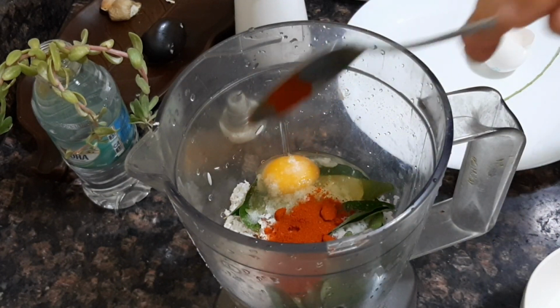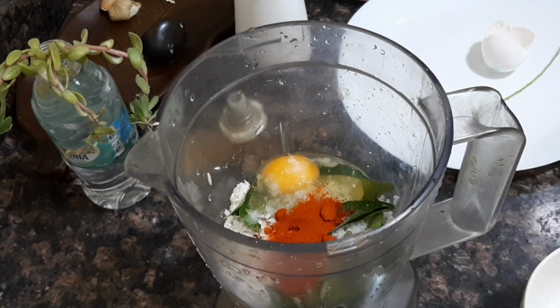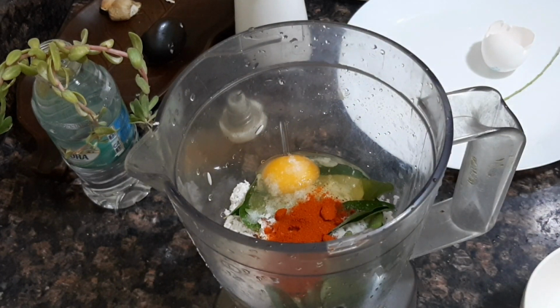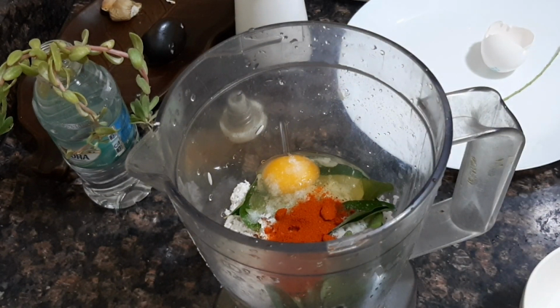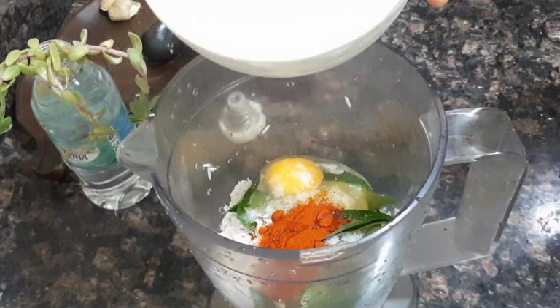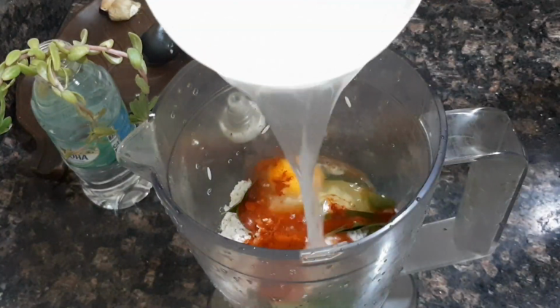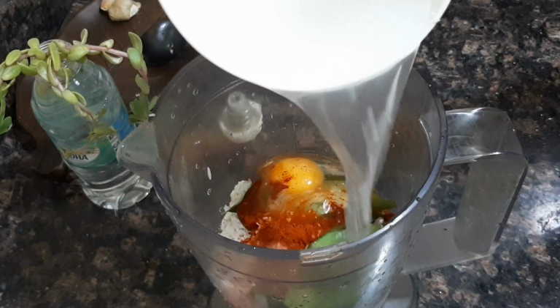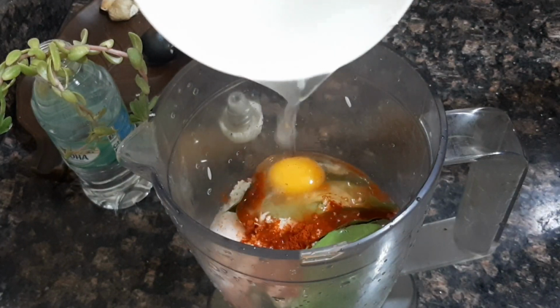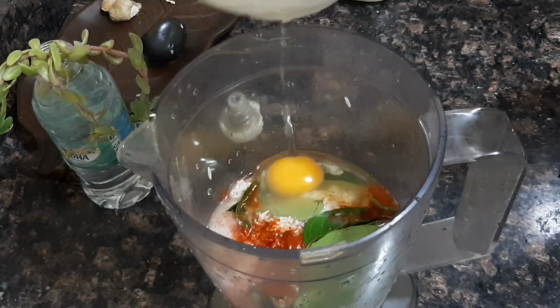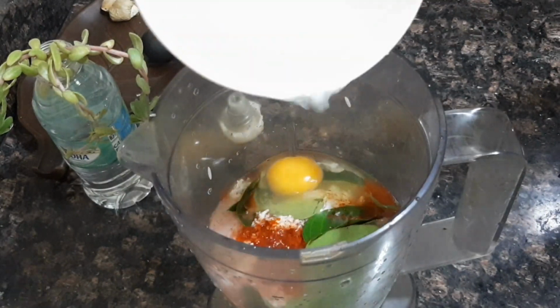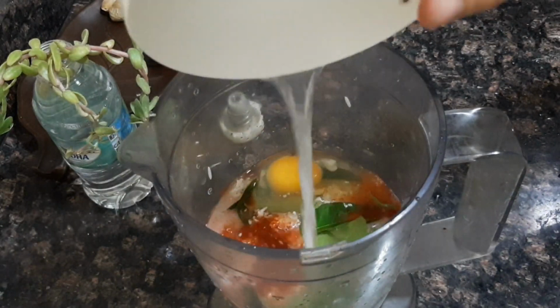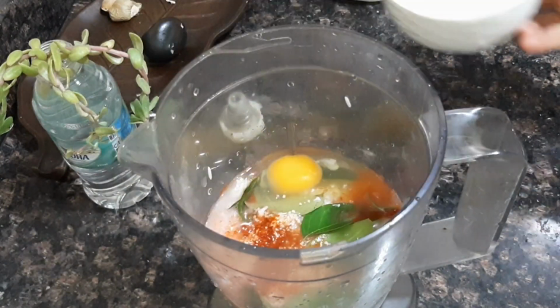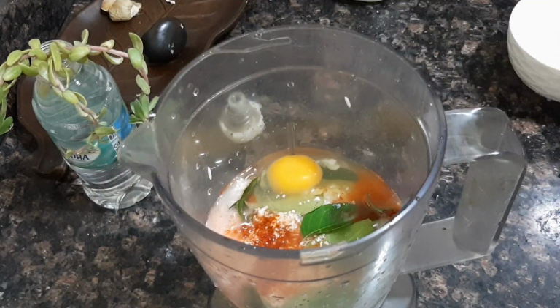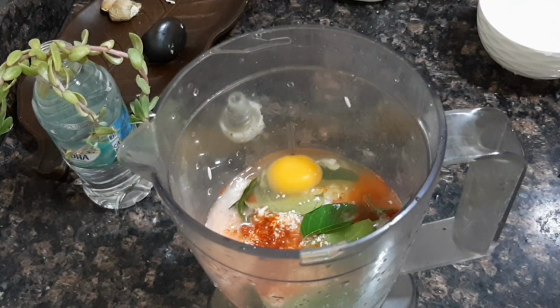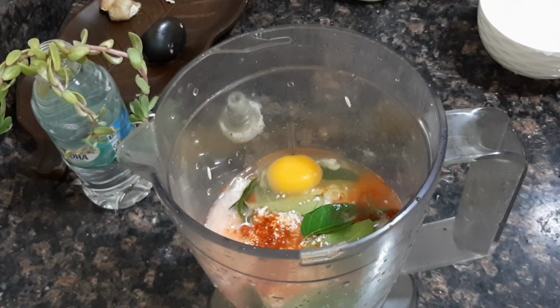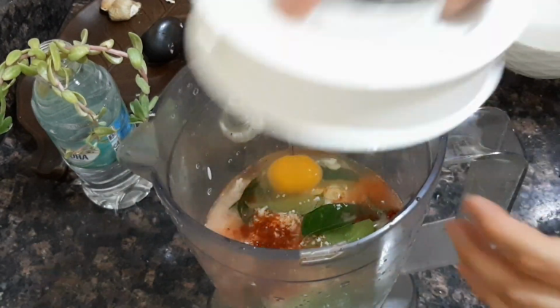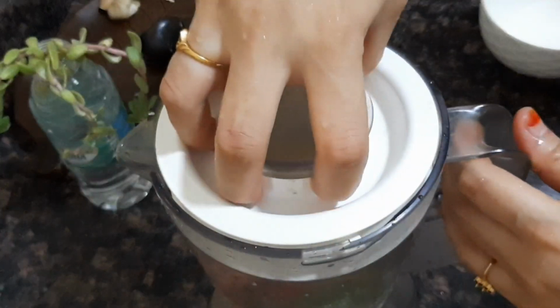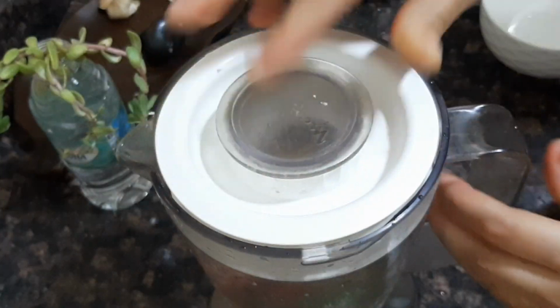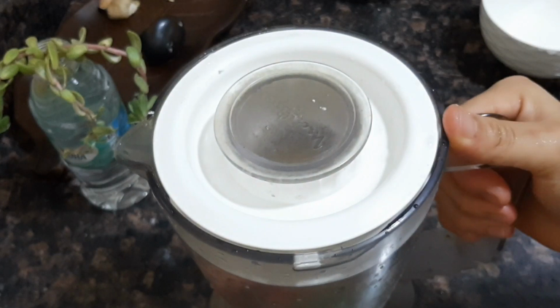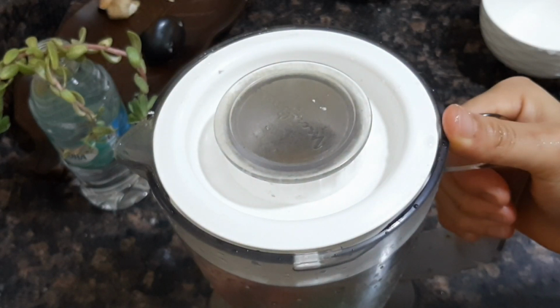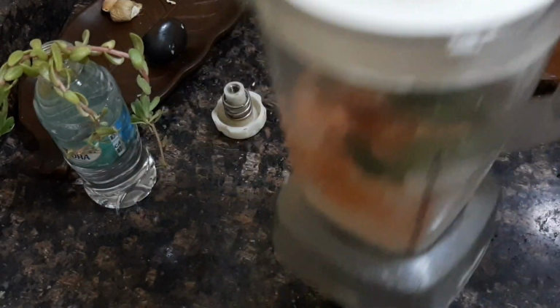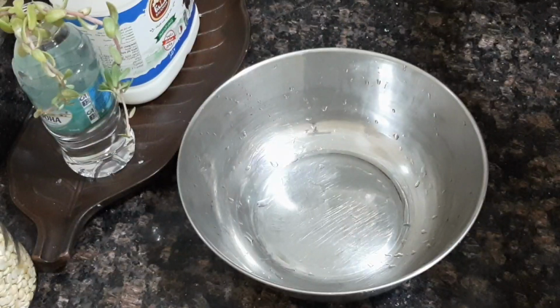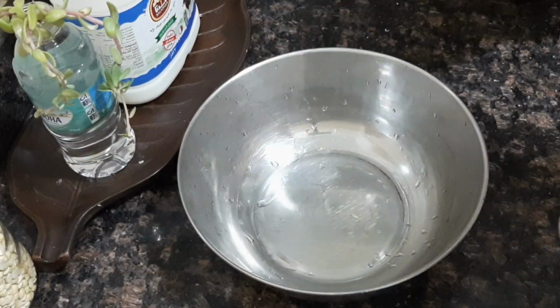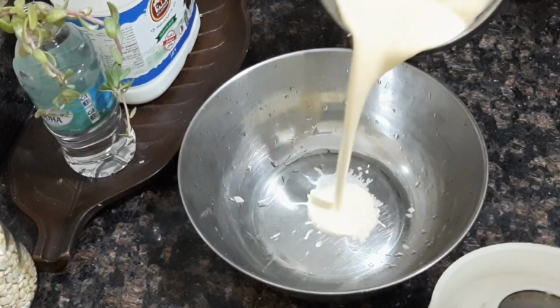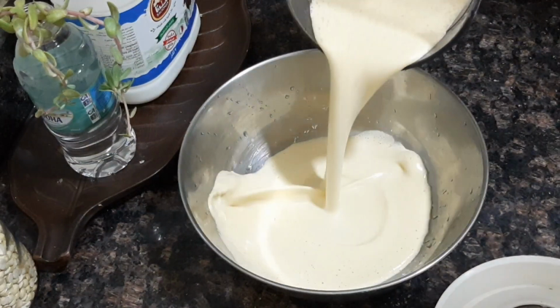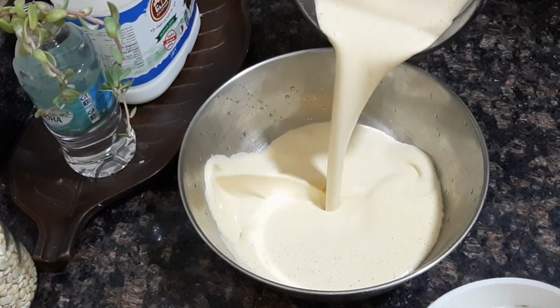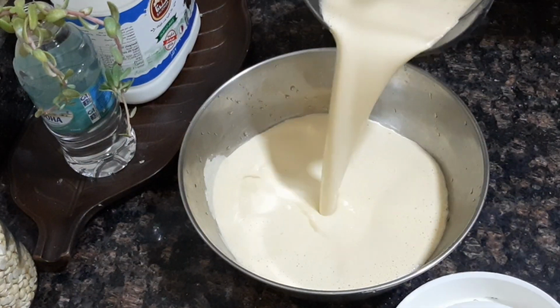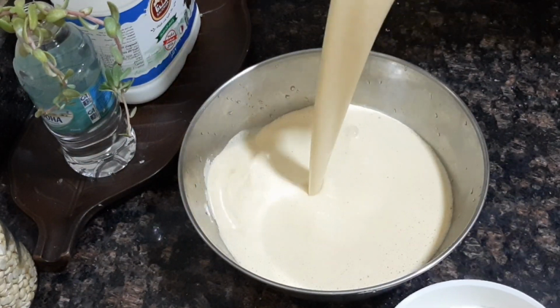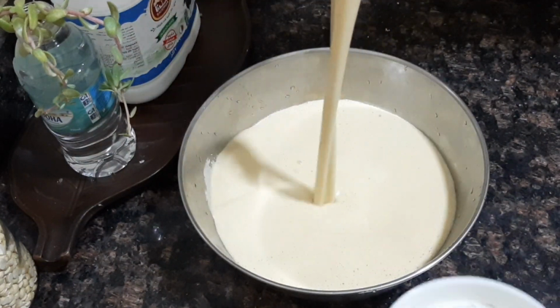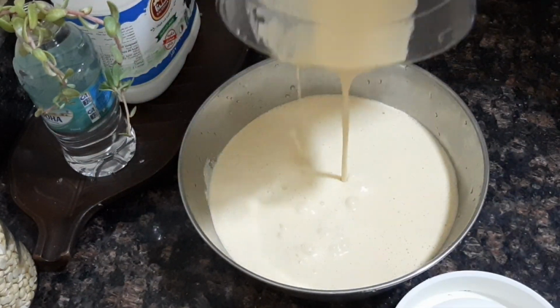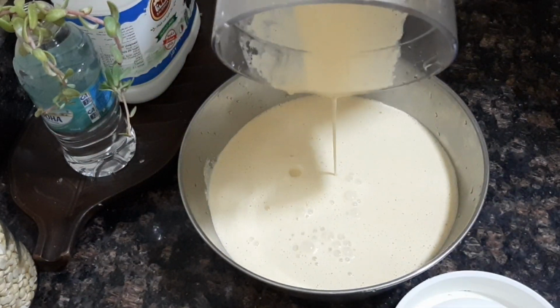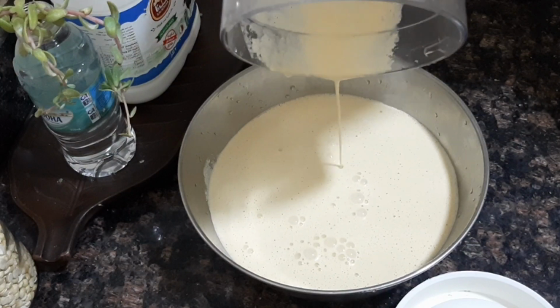I will cook it in the pan. Let's cook it in the pan. Then we are ready to cook it.